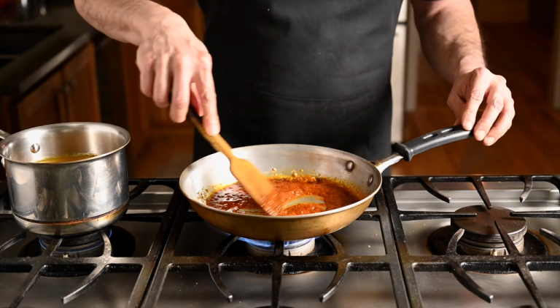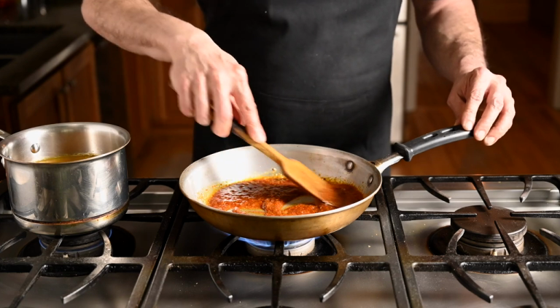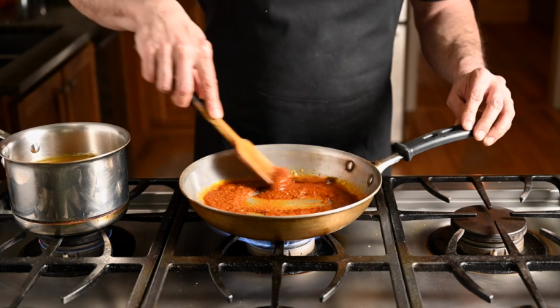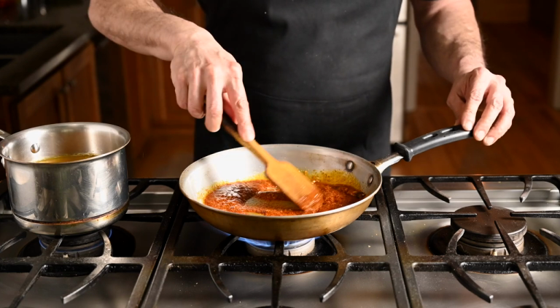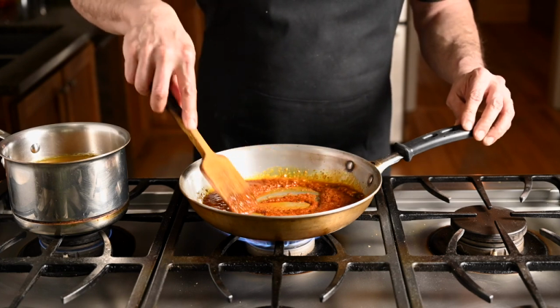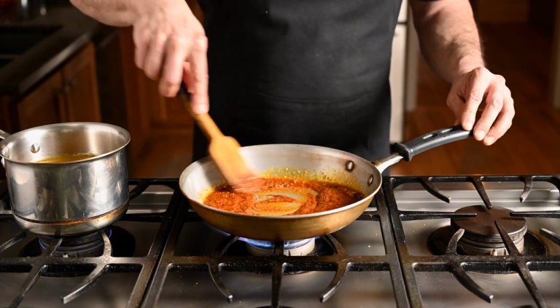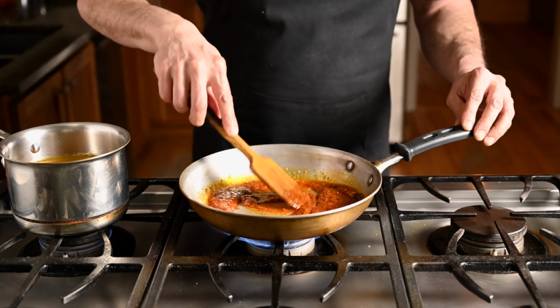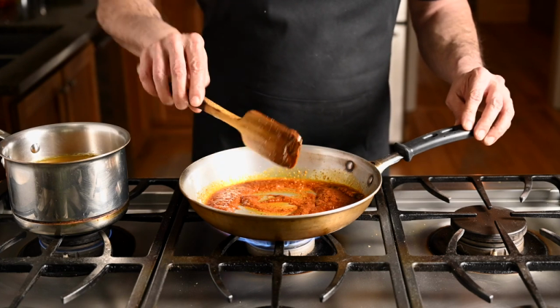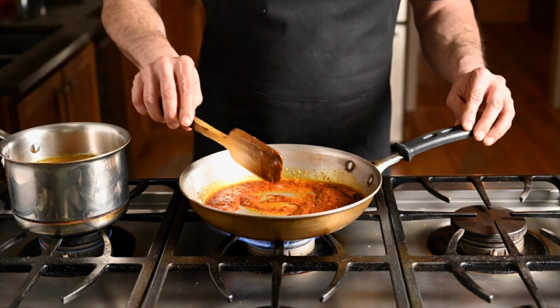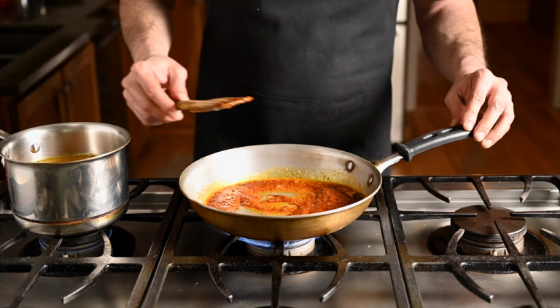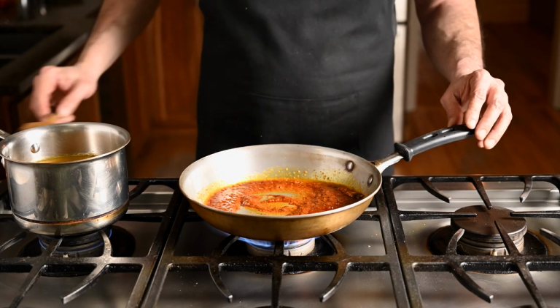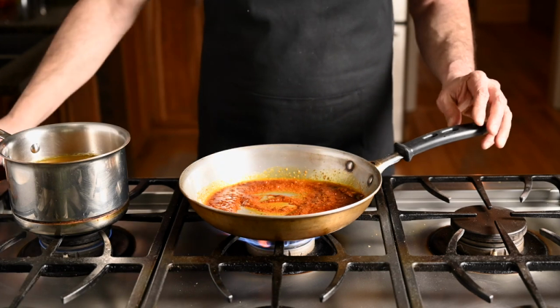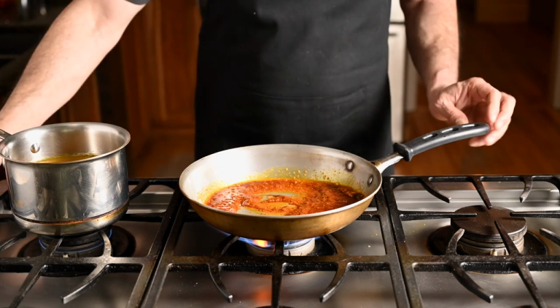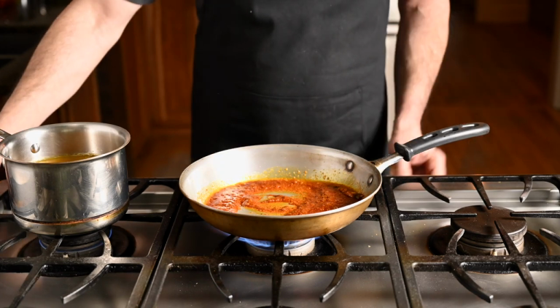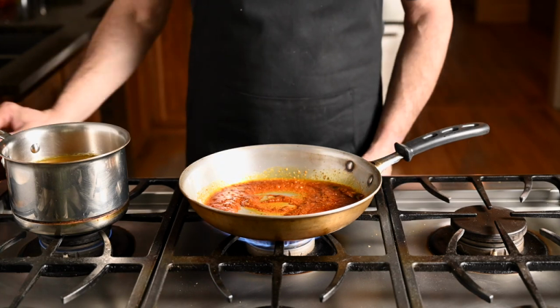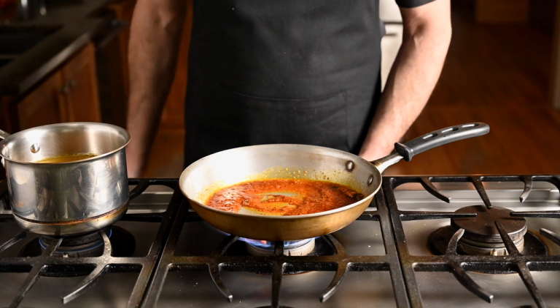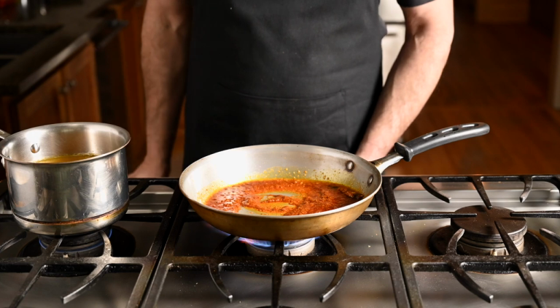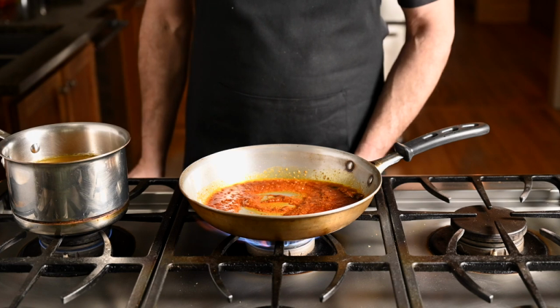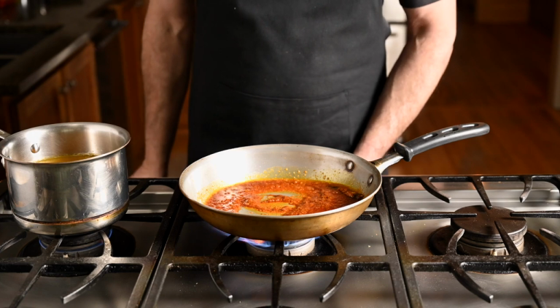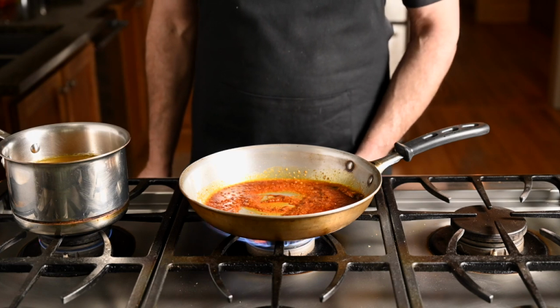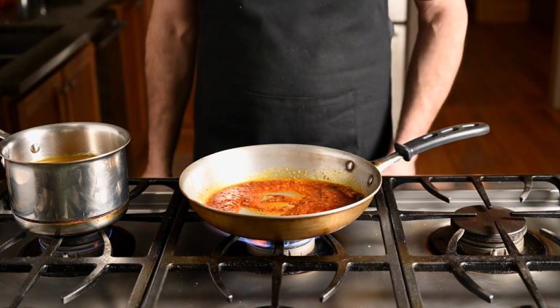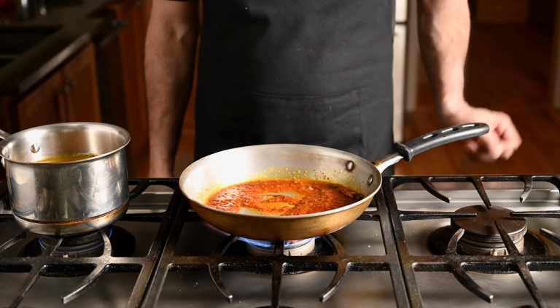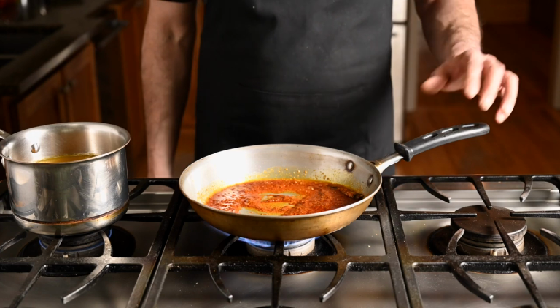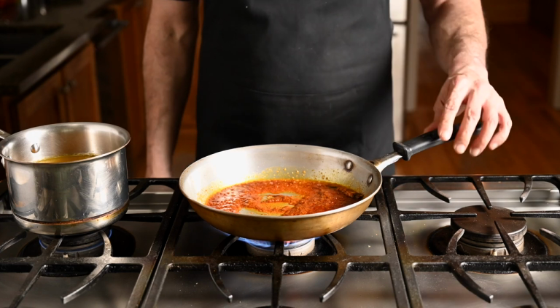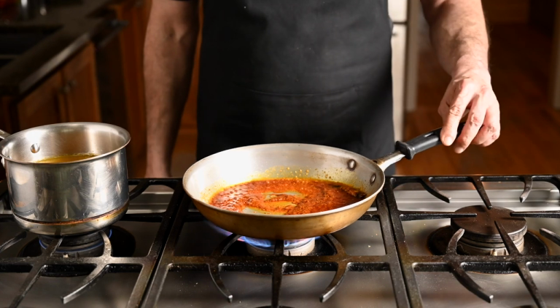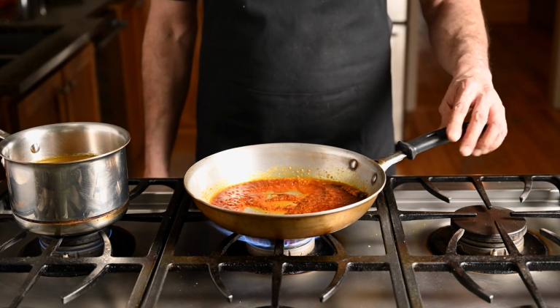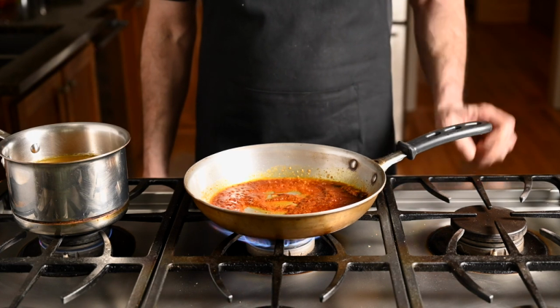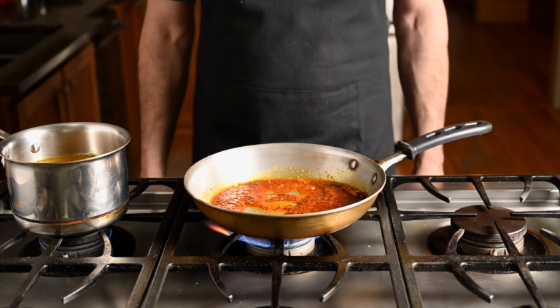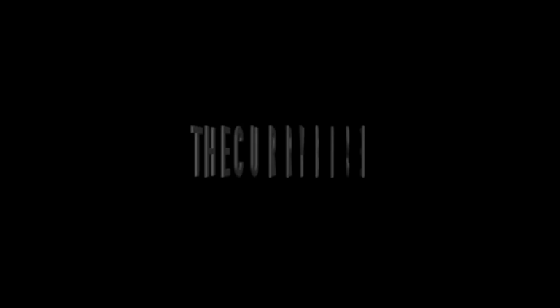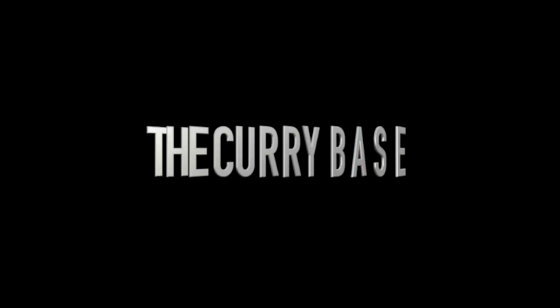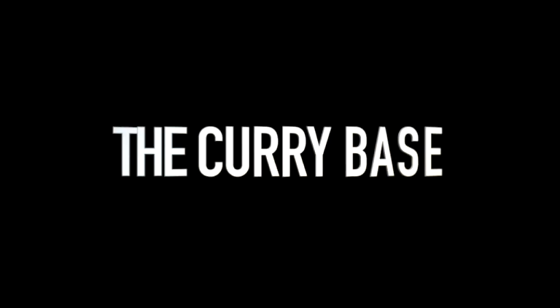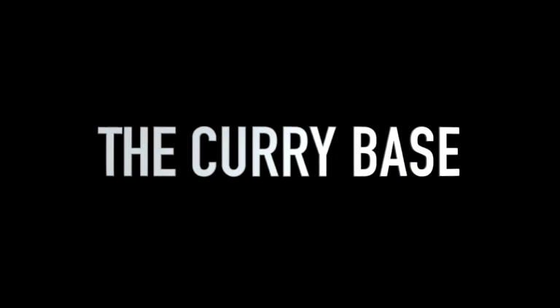Up until now the heat has been kind of medium-low. Once the tomato paste goes in though, it's safe to crank the heat — and high heat is exactly what you want for the next phase of cooking this curry.